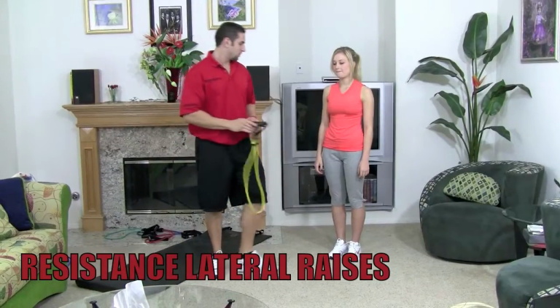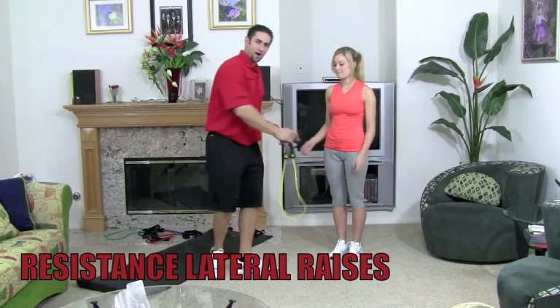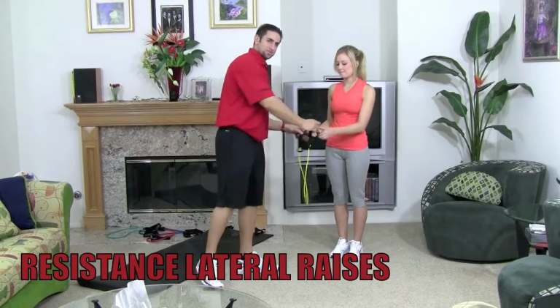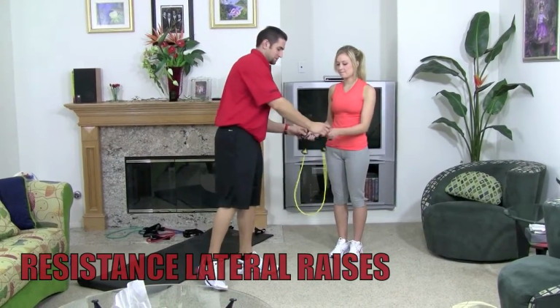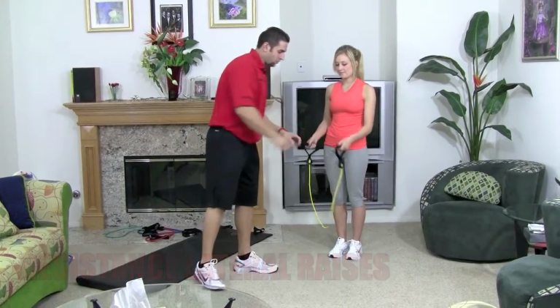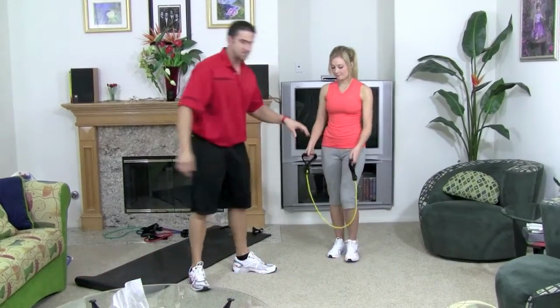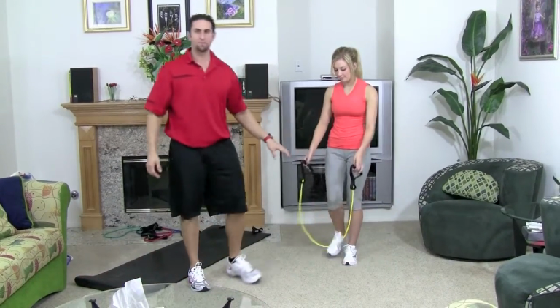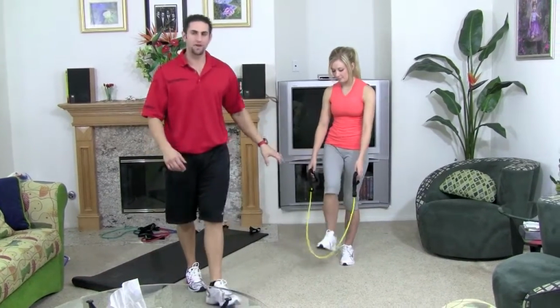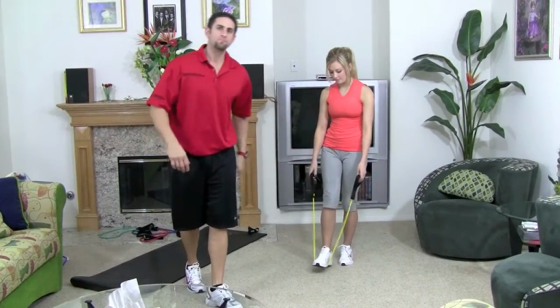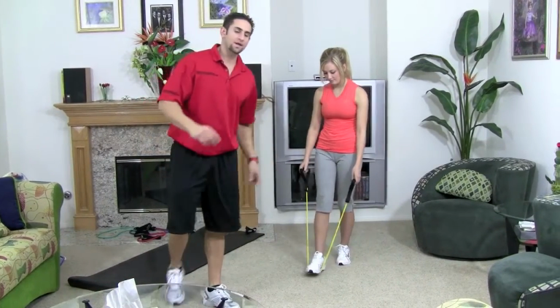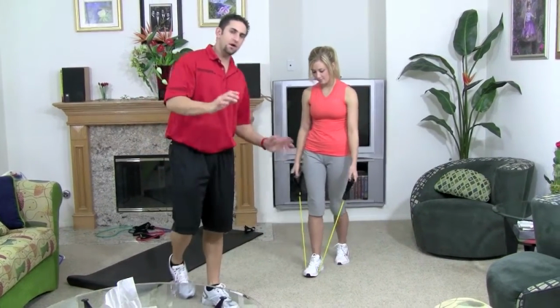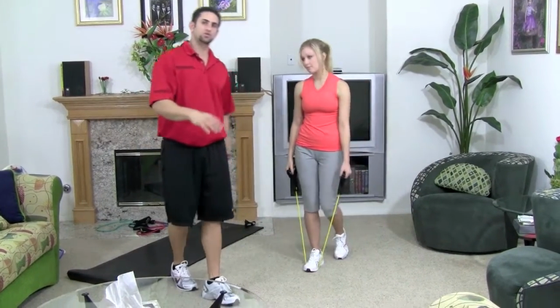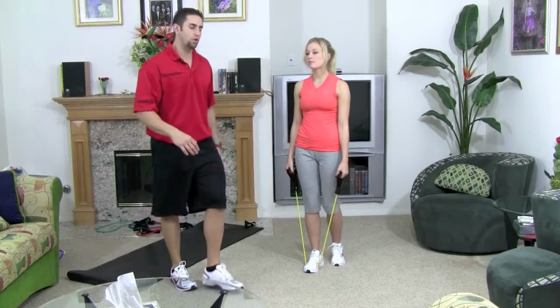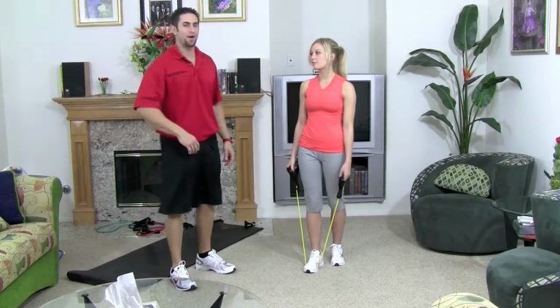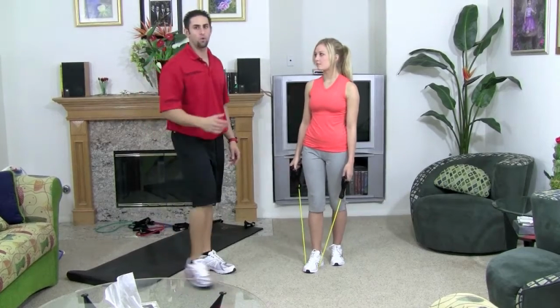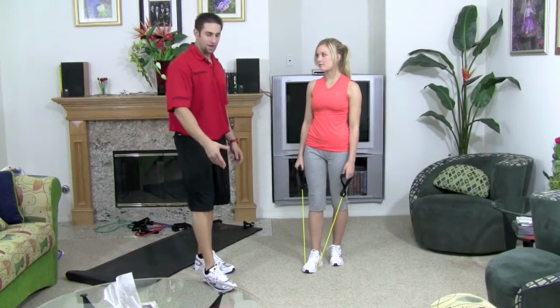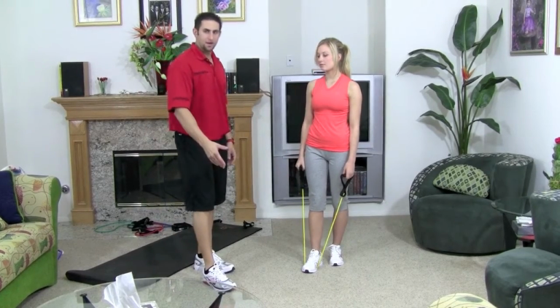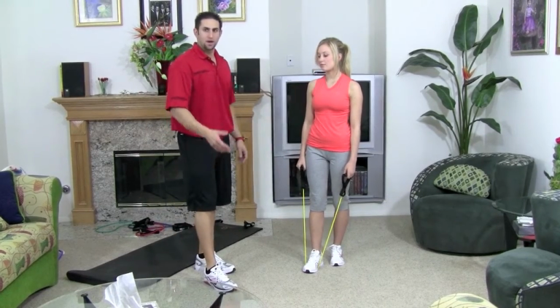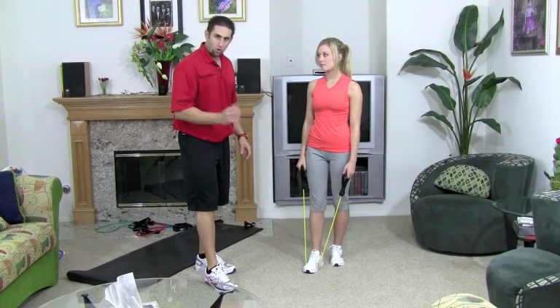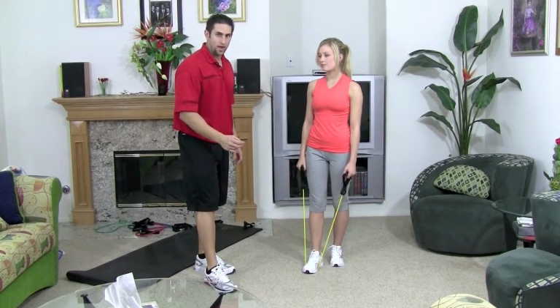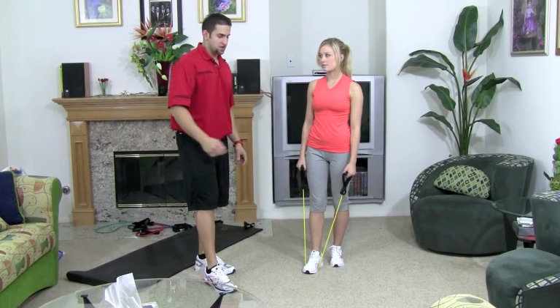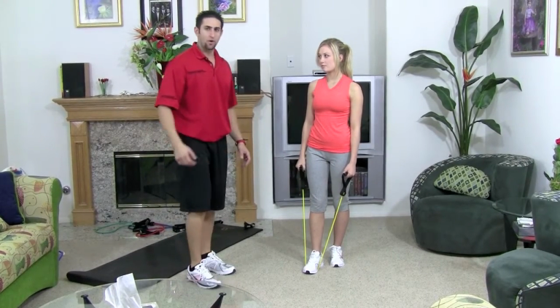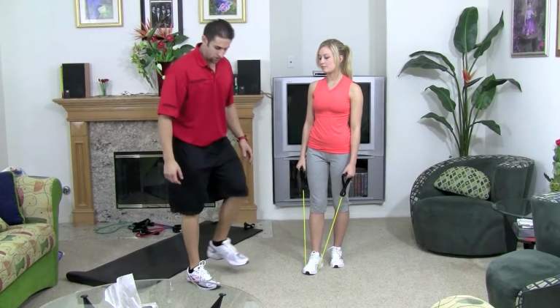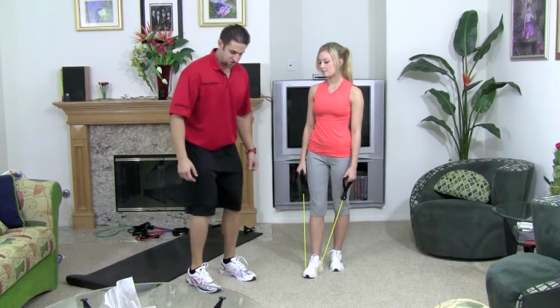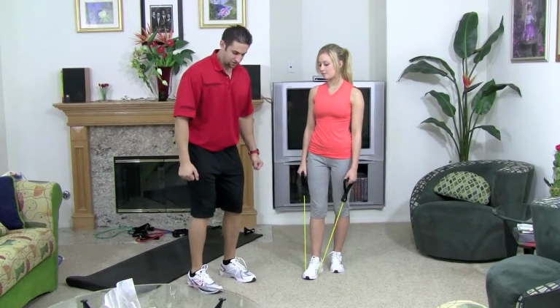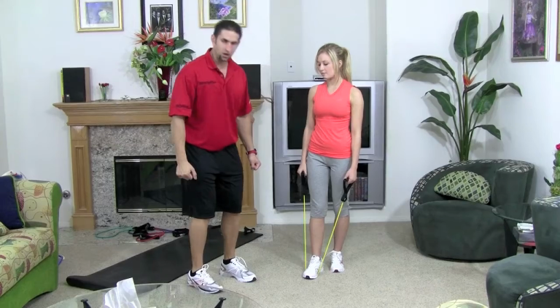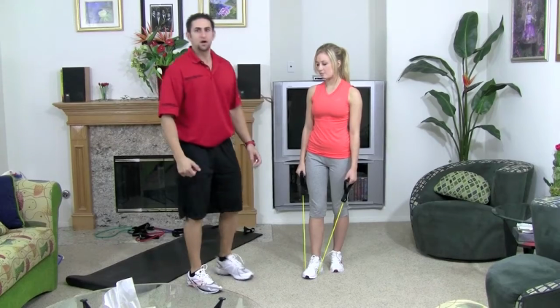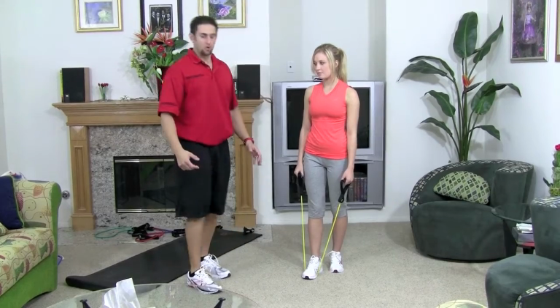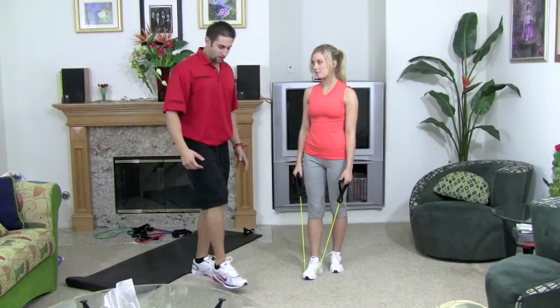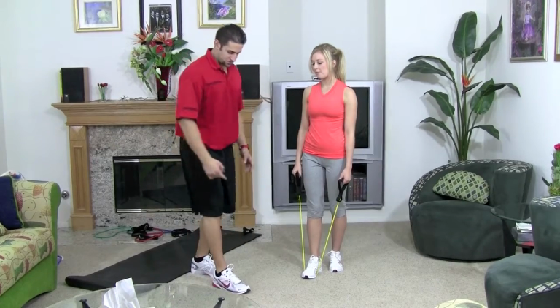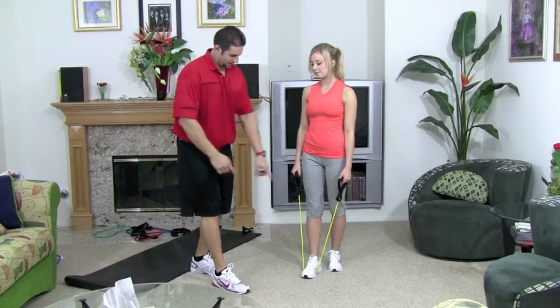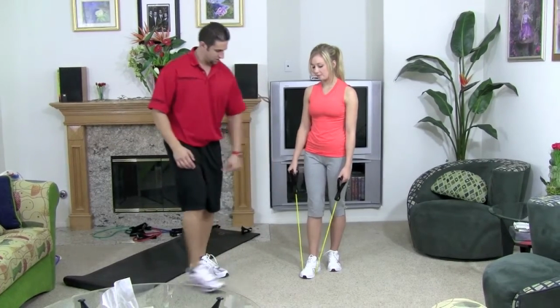Go ahead and grab the resistance band. You want to step in the middle of it. Depending on how strong you are, you might want to go one leg or two legs. If you're going two legs, just stand in the middle. If you're going one leg, just put it how she is.